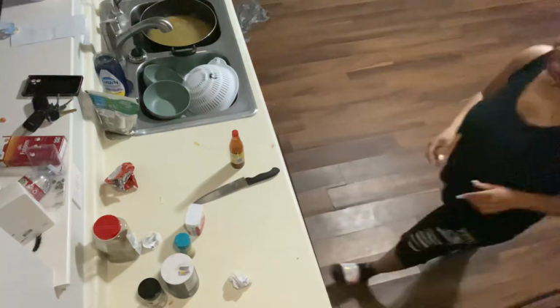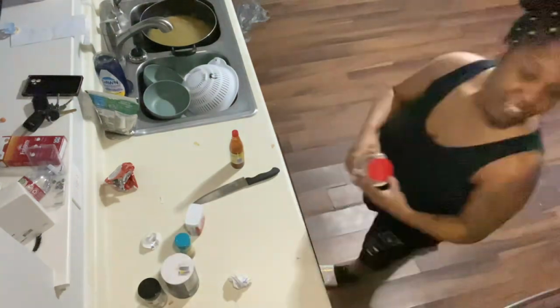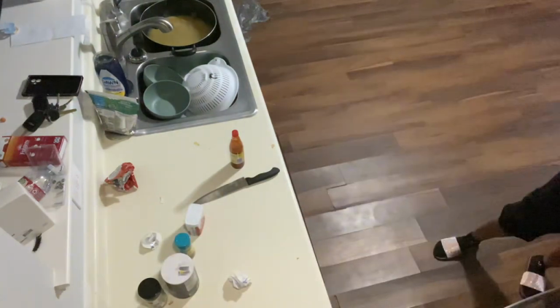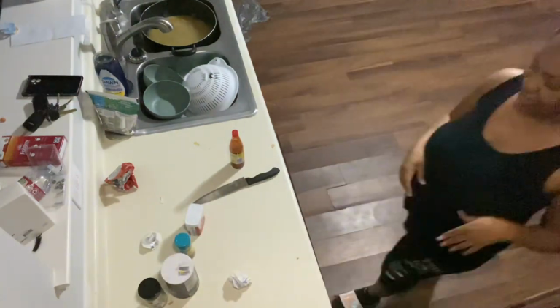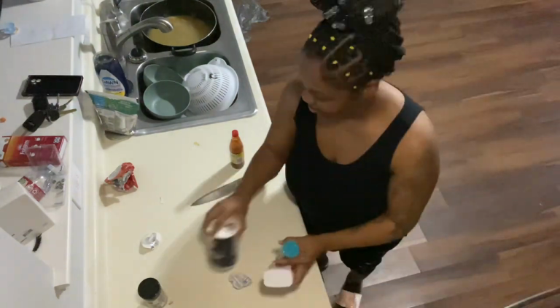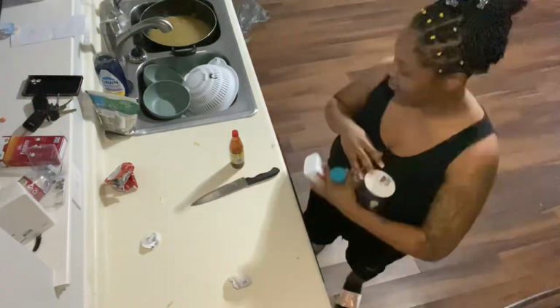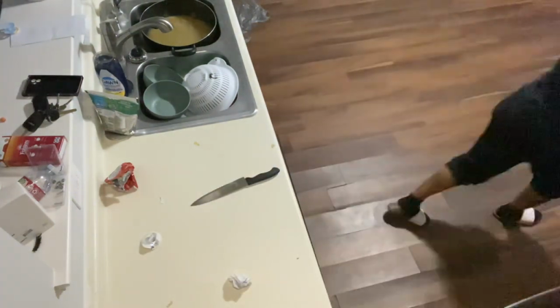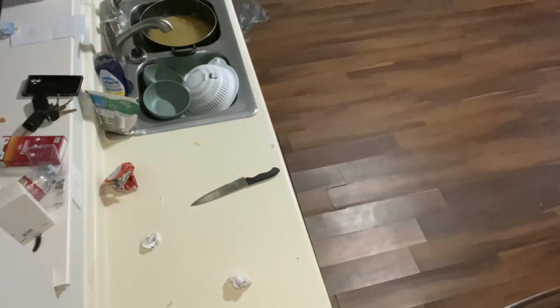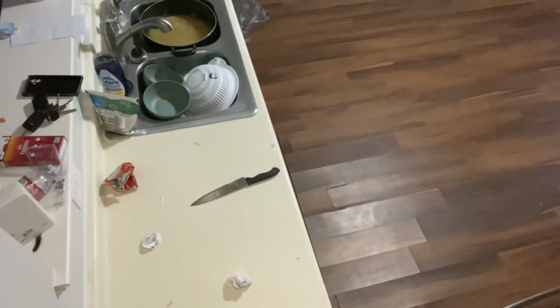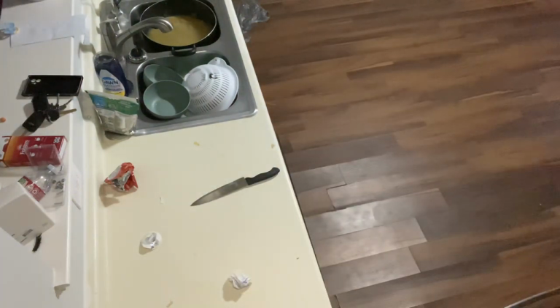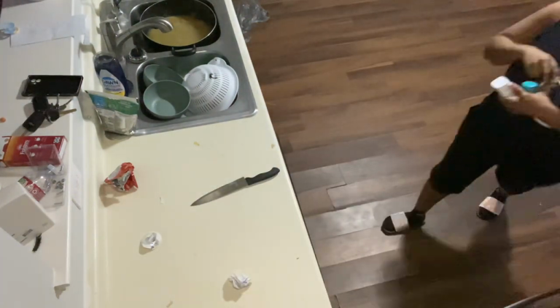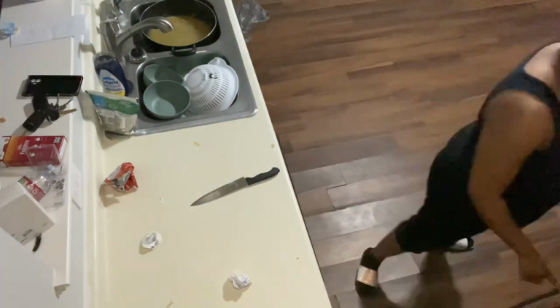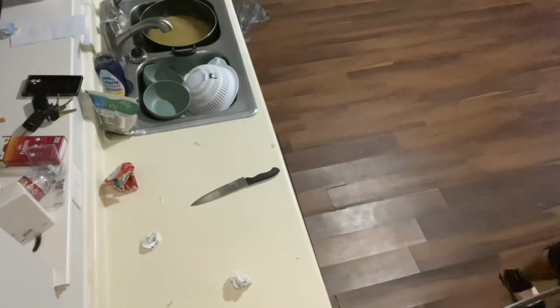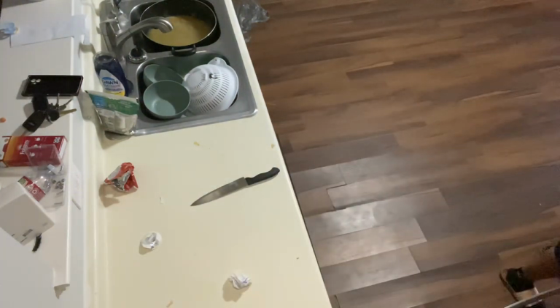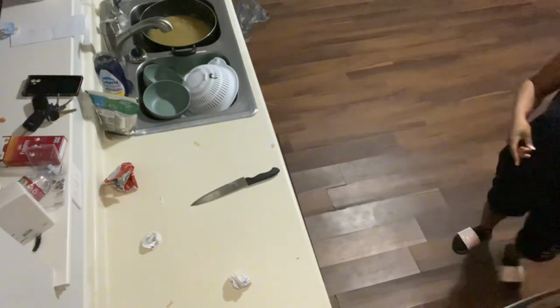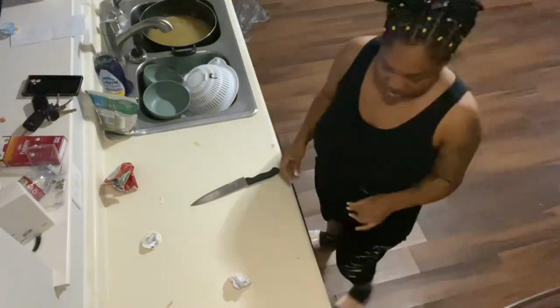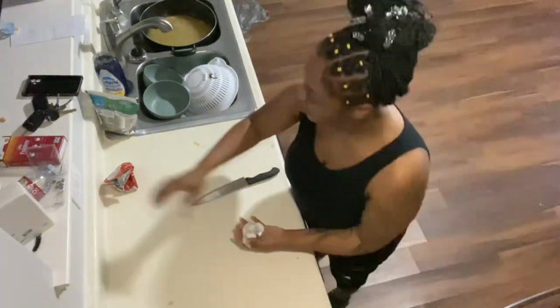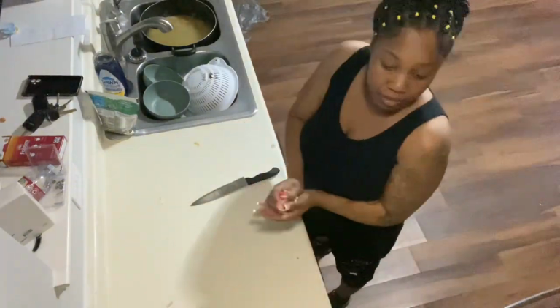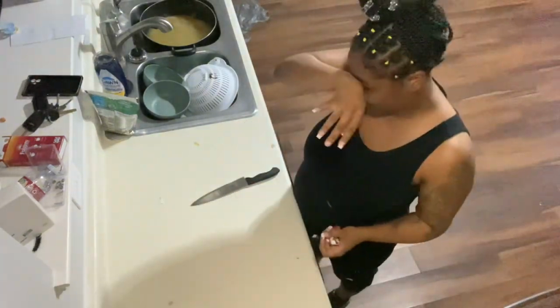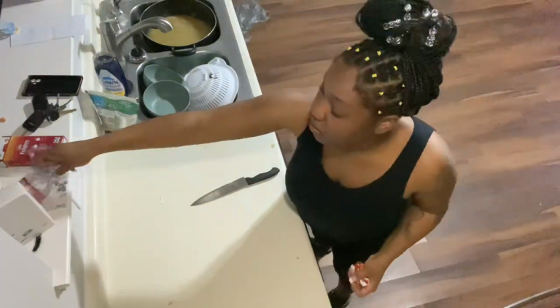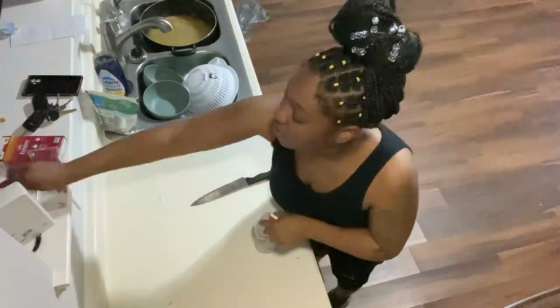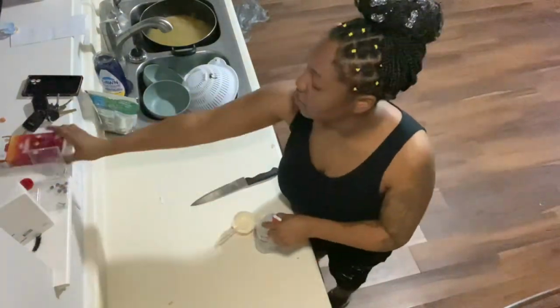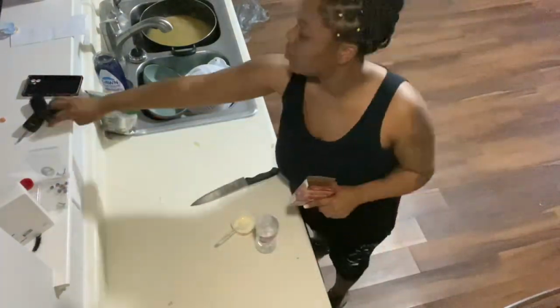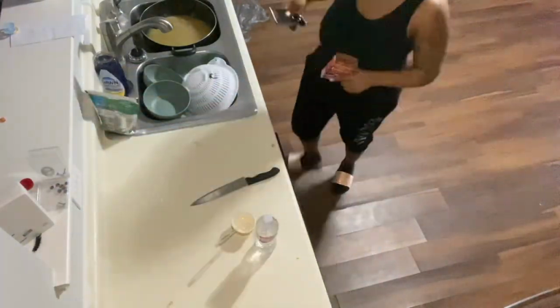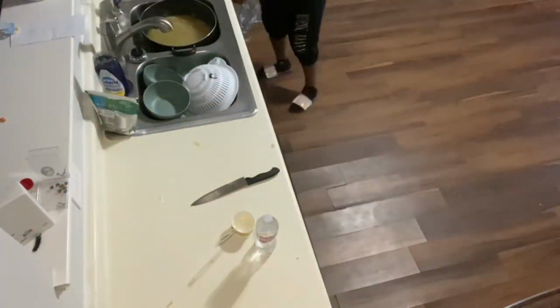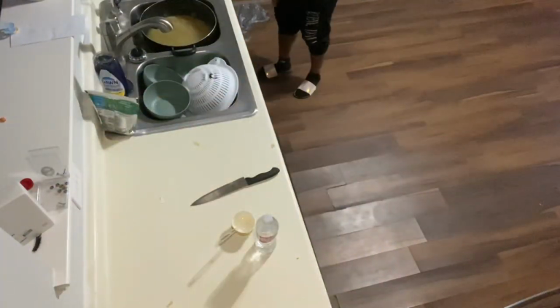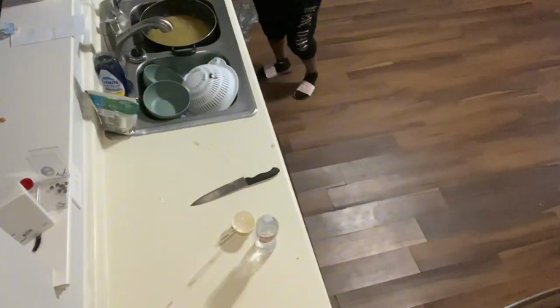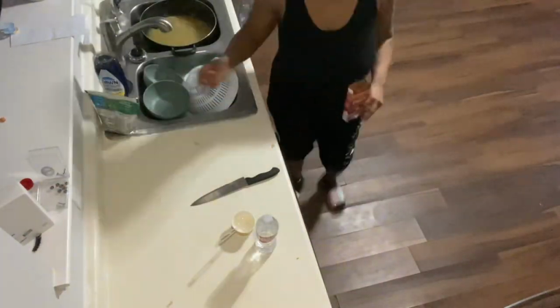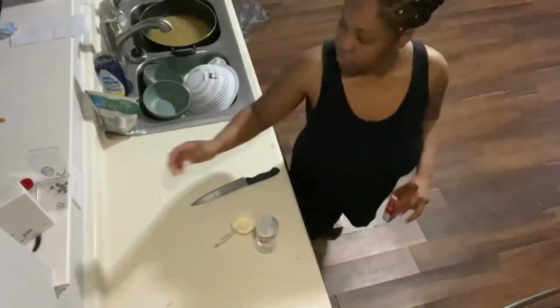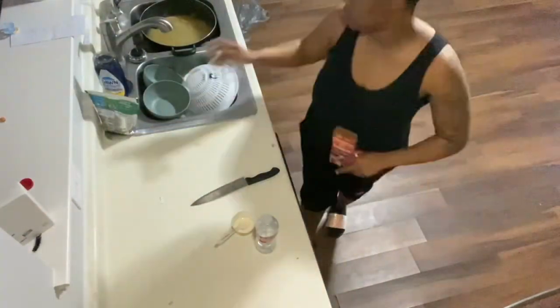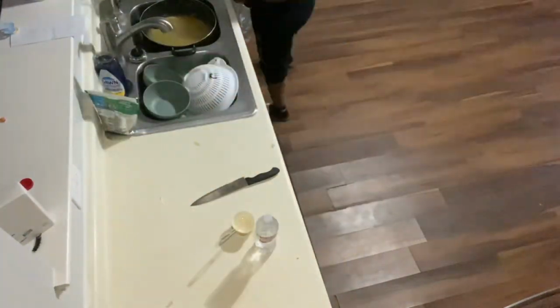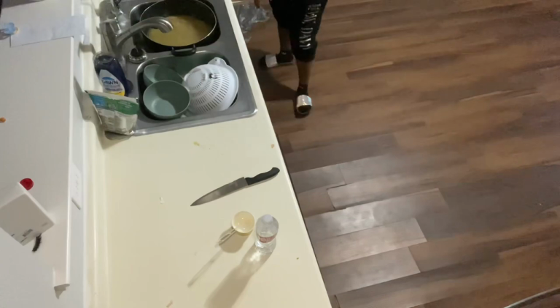I like to clean up as I go because who wants a lot to clean up after they're done eating and full? So I'm just cleaning up the kitchen as I go.